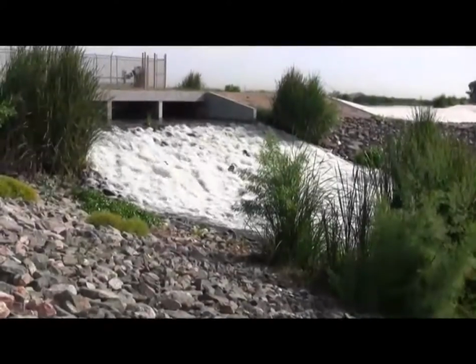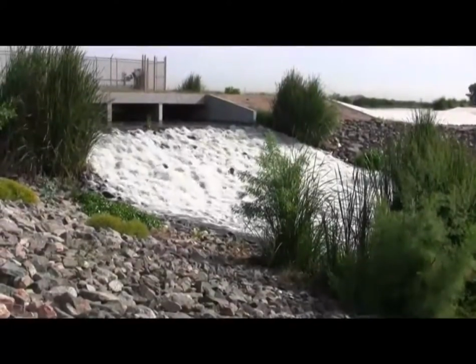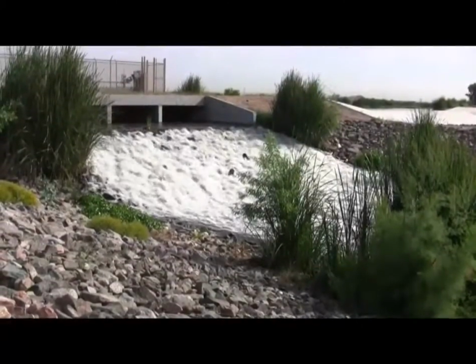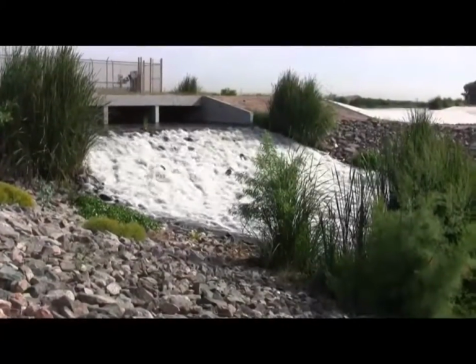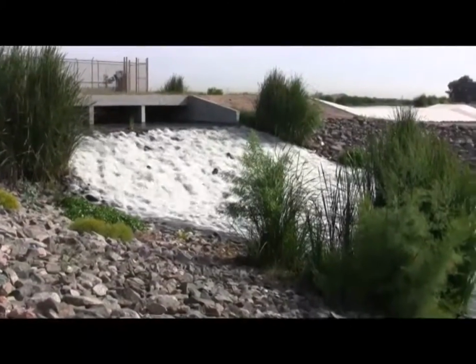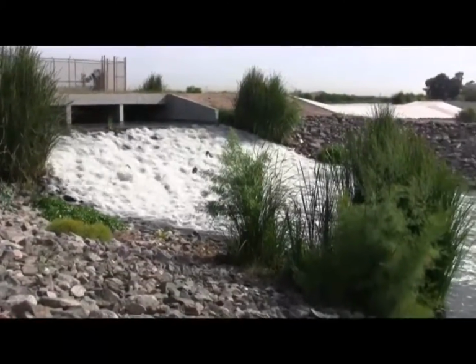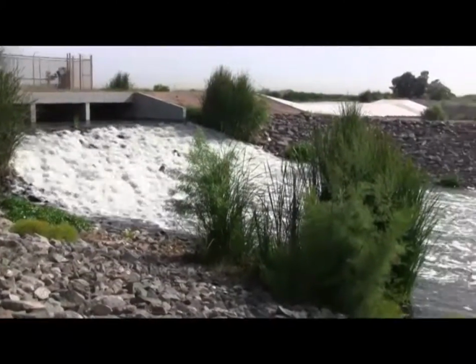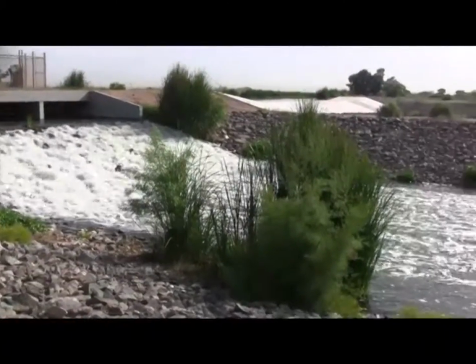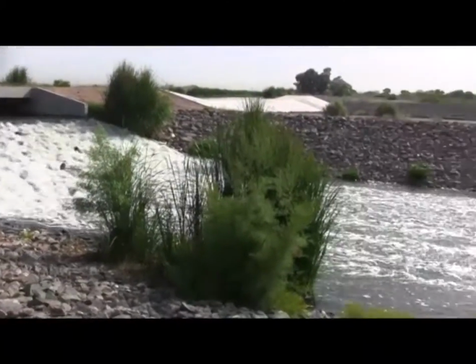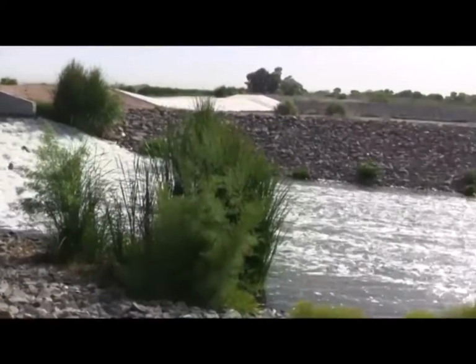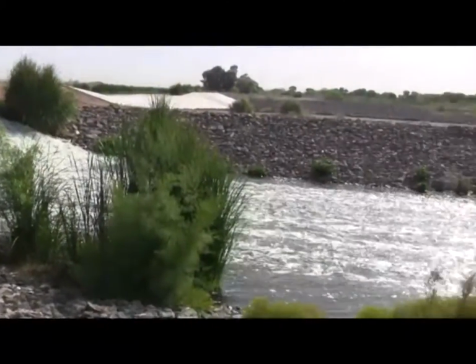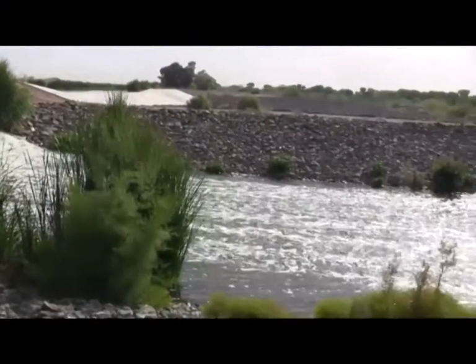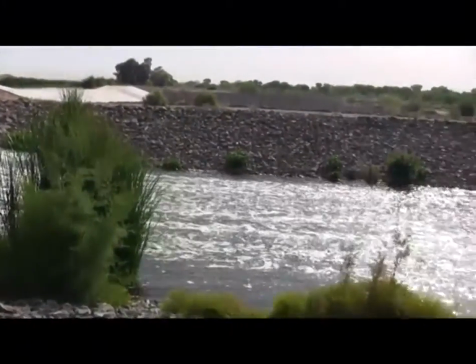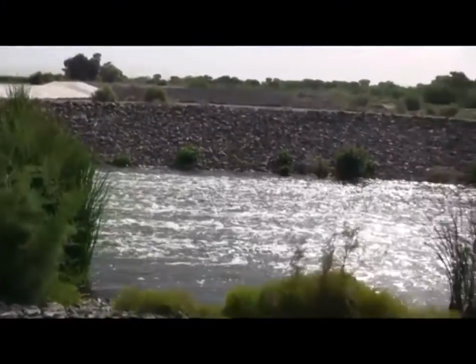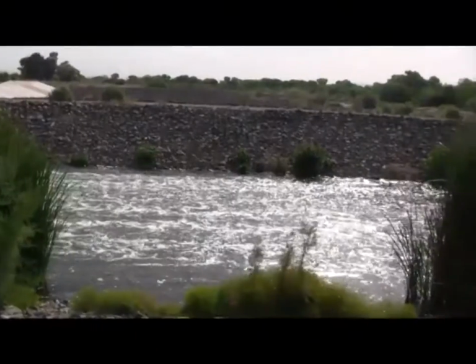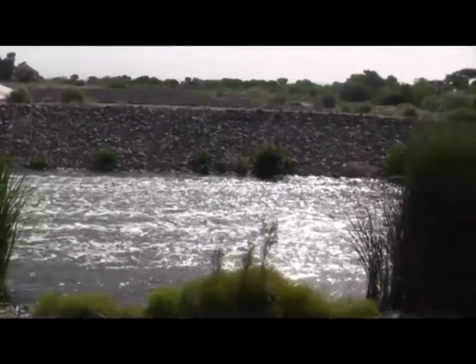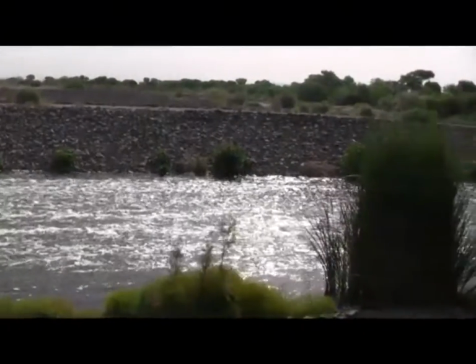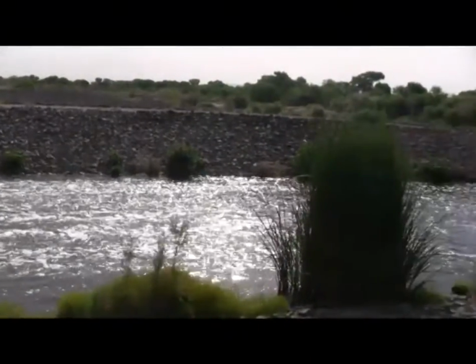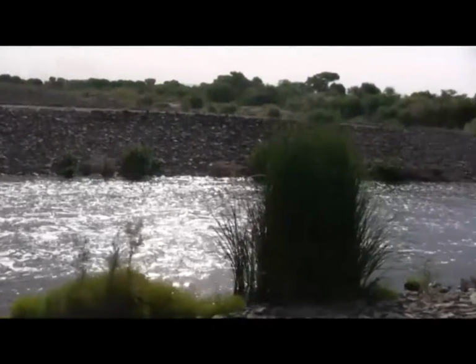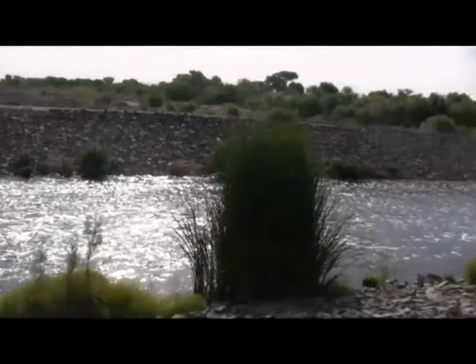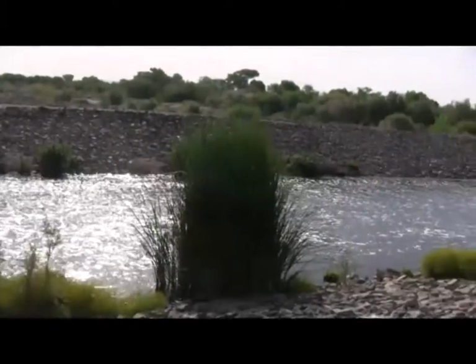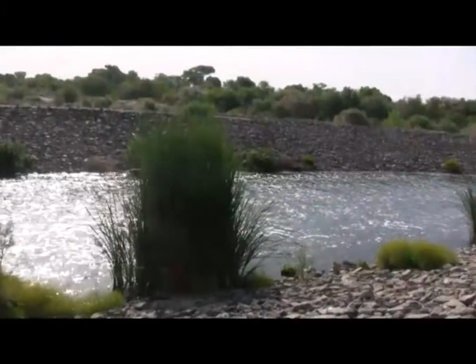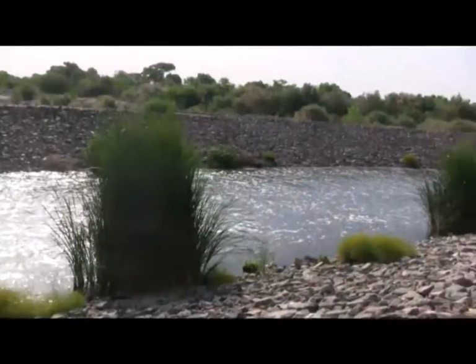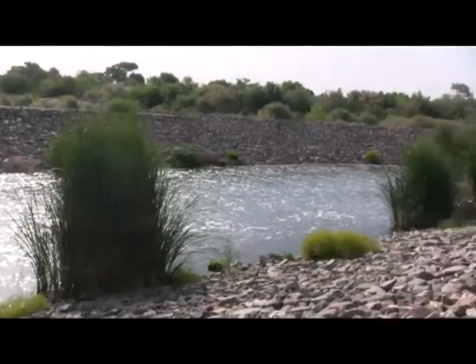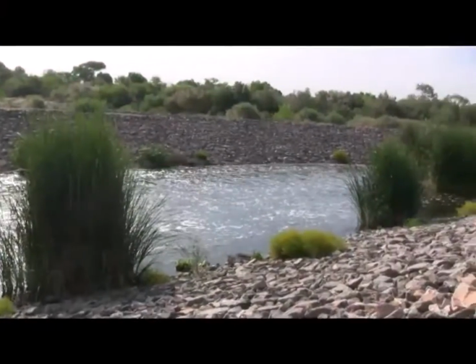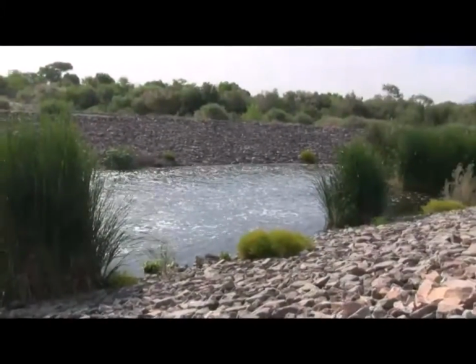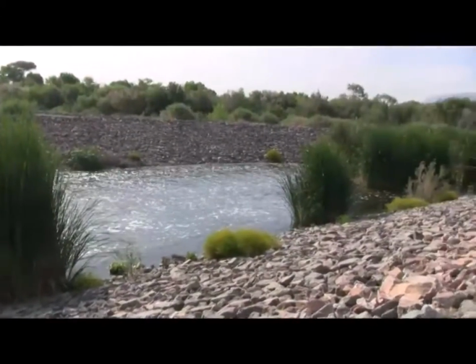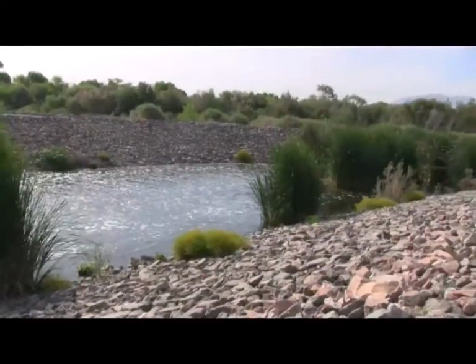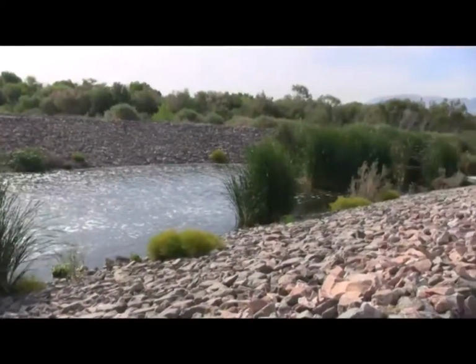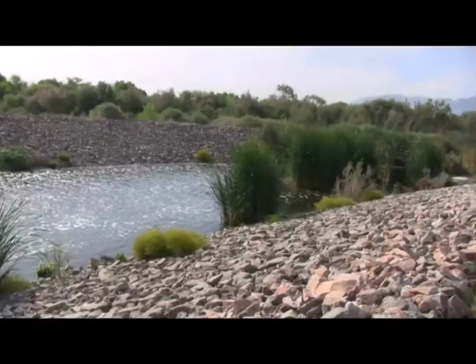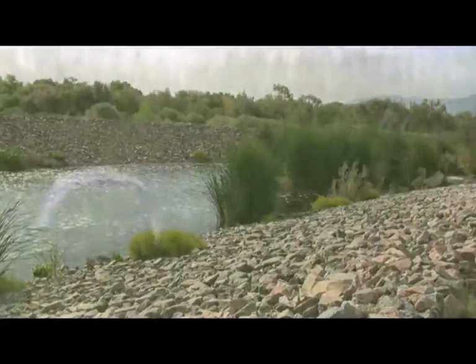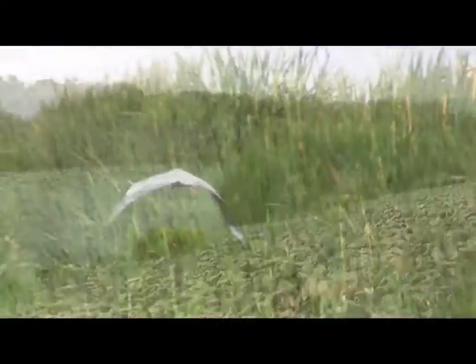In Phoenix's West Valley, across from the 91st Avenue Wastewater Treatment Facility, the Los Angeles District and its local partners have developed the Tres Rios Ecosystem Restoration Project.